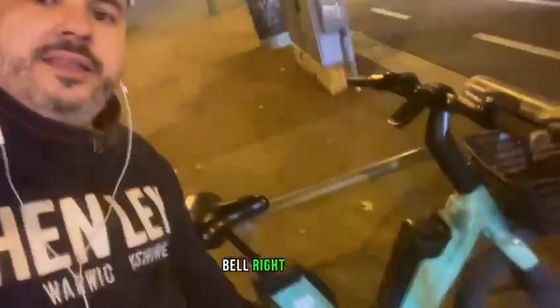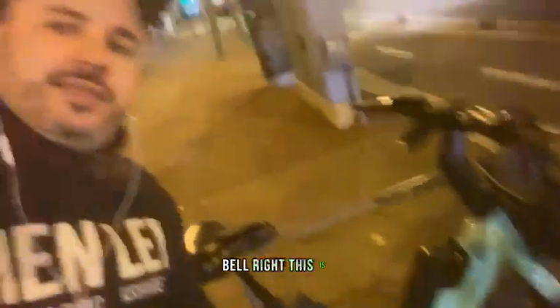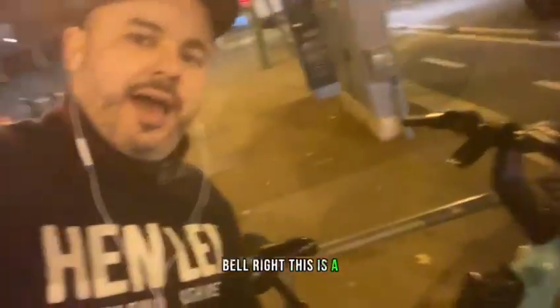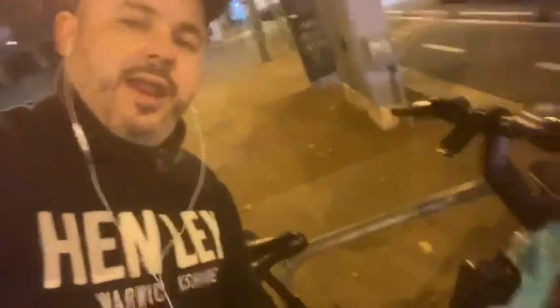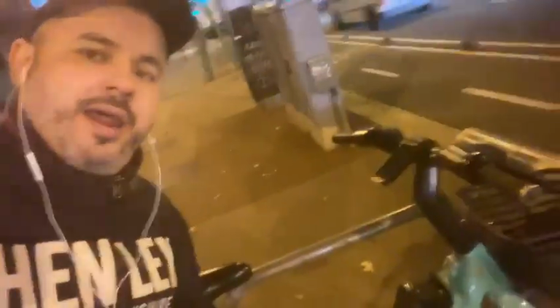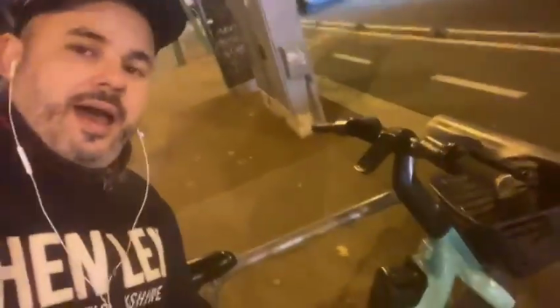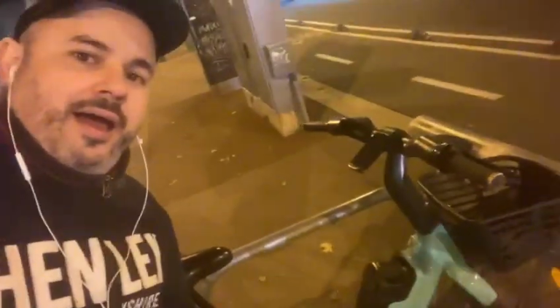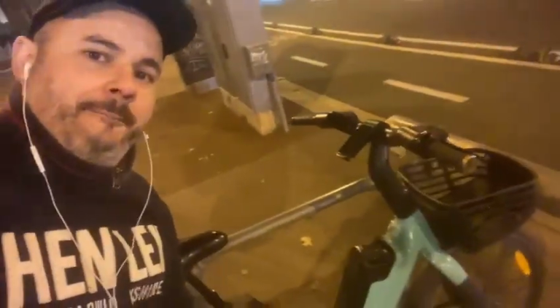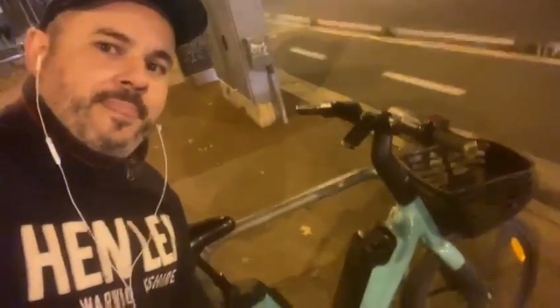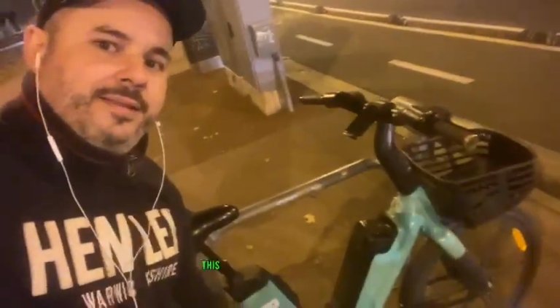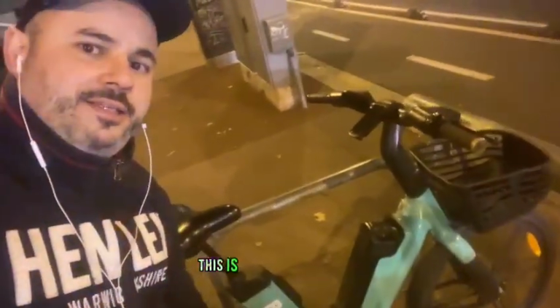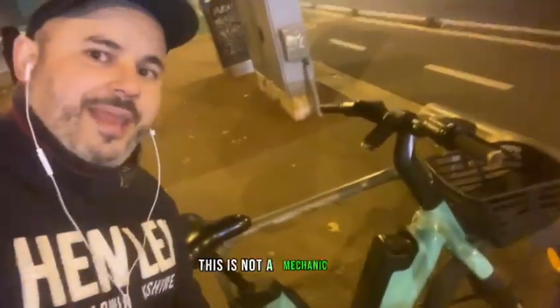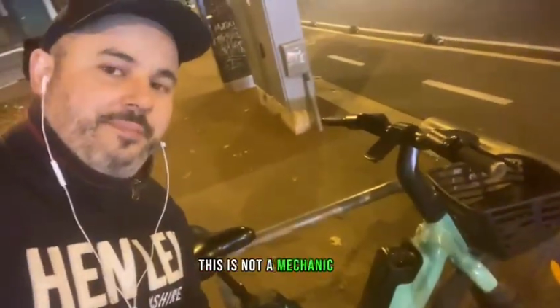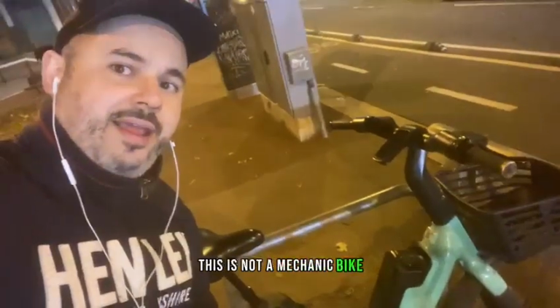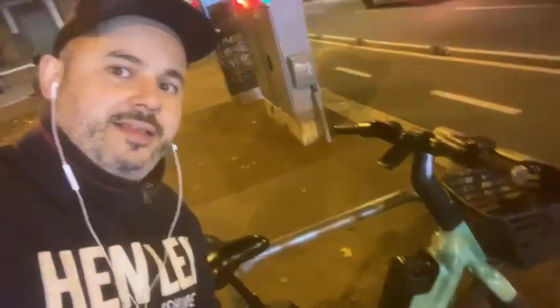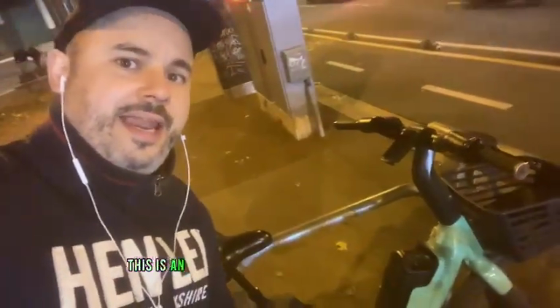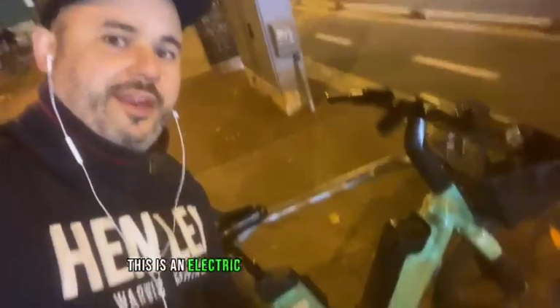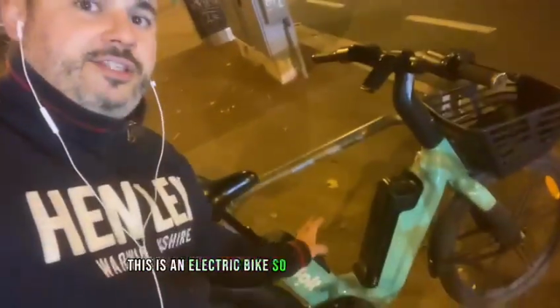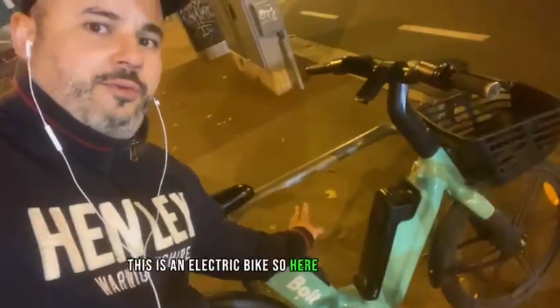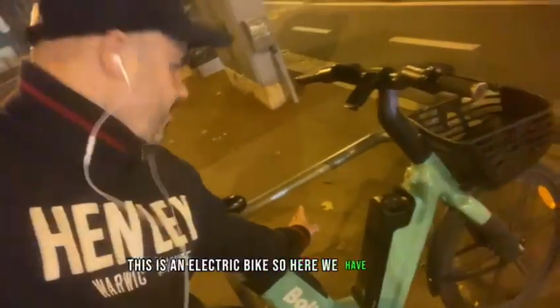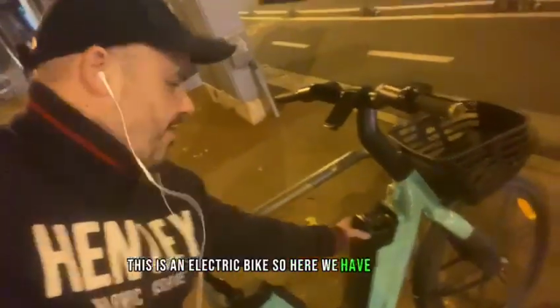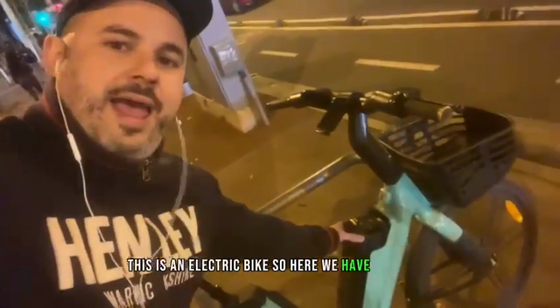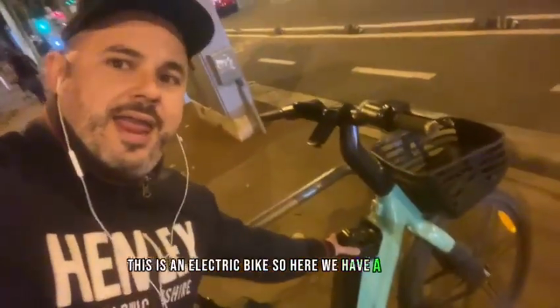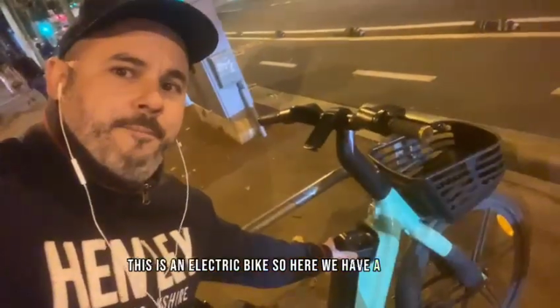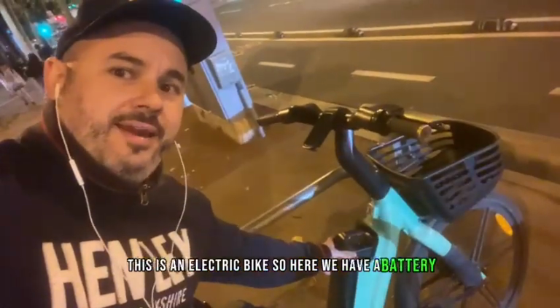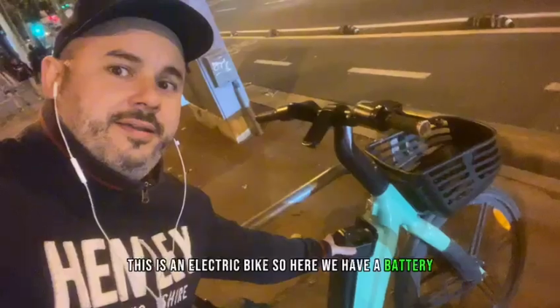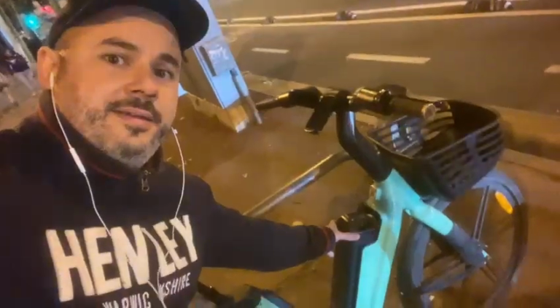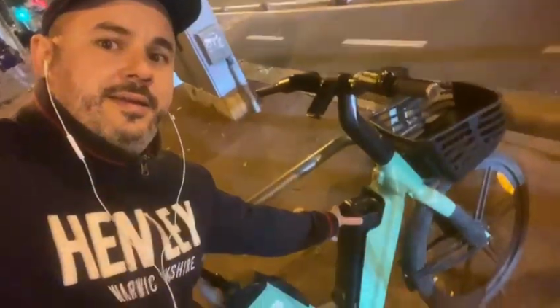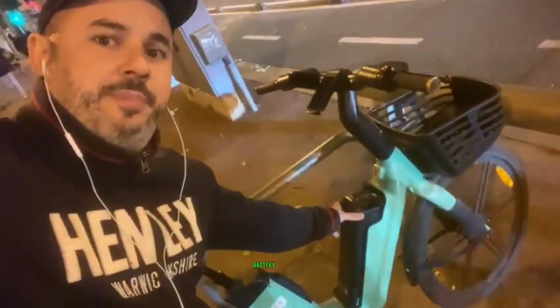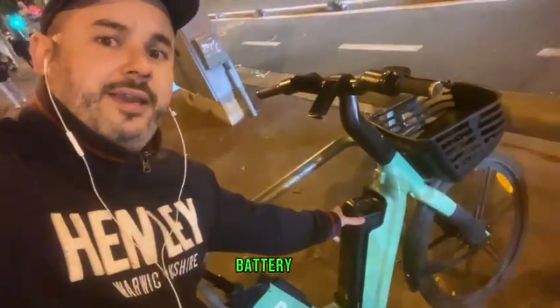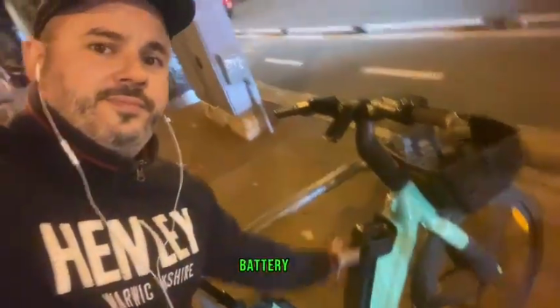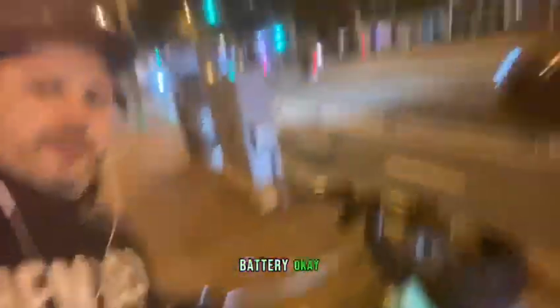This is not a mechanic bike, this is an electric bike, so here we have a battery, battery.